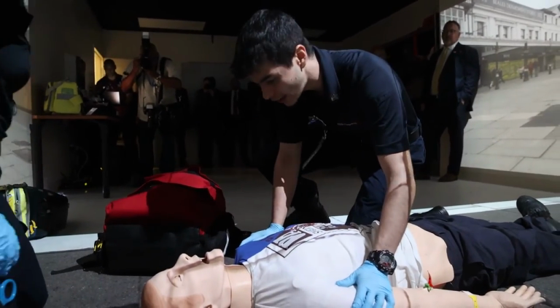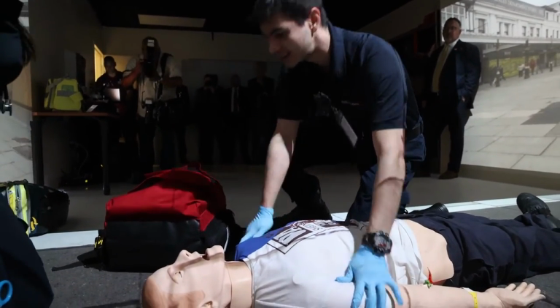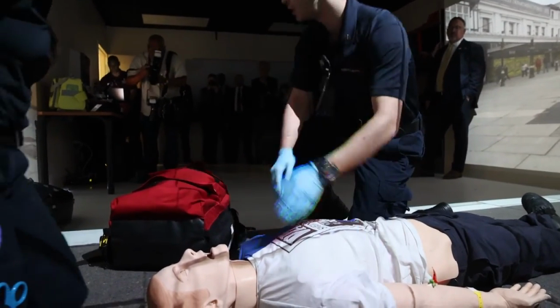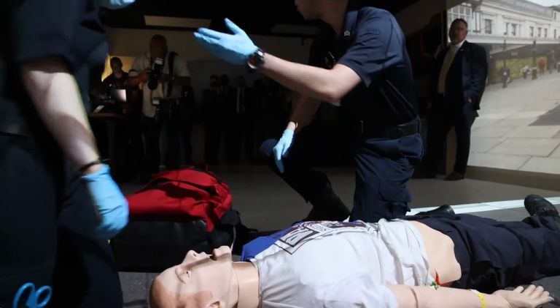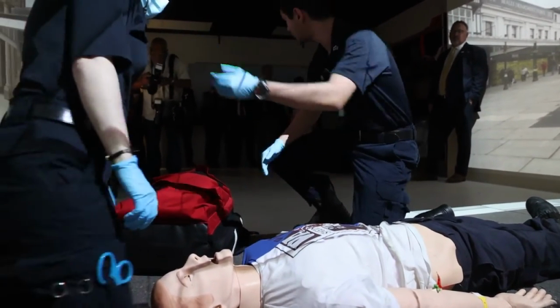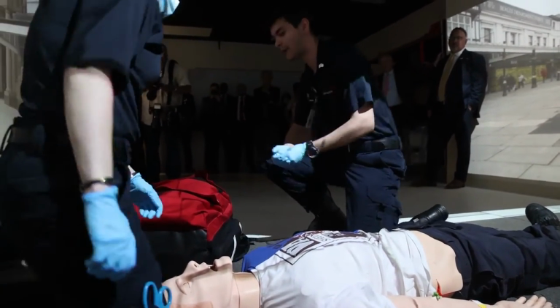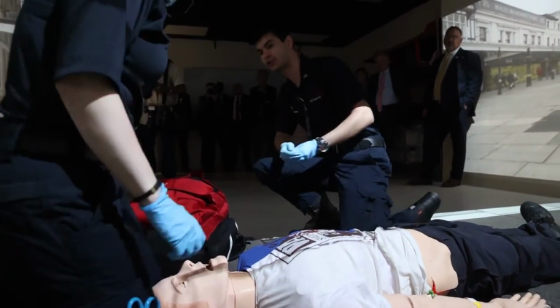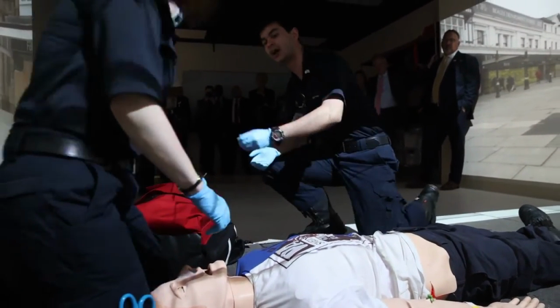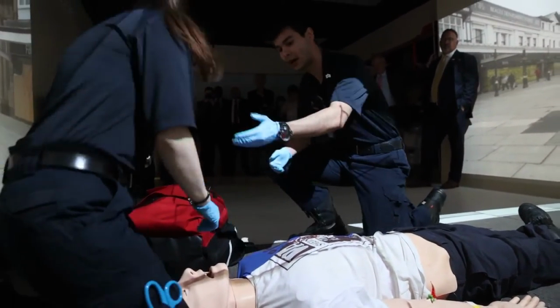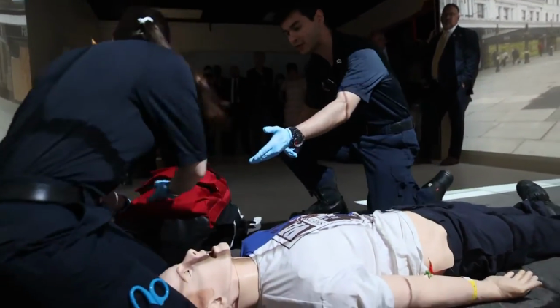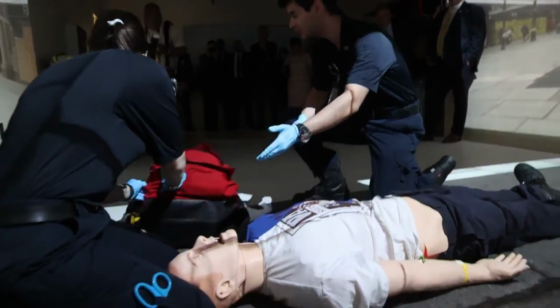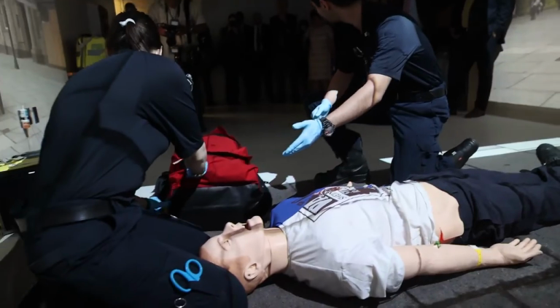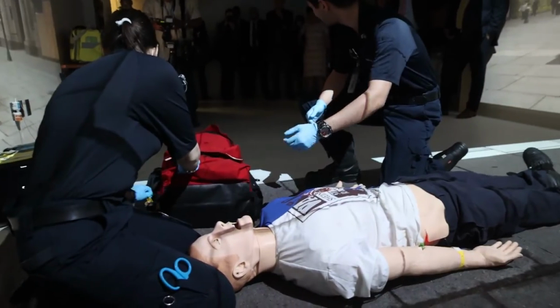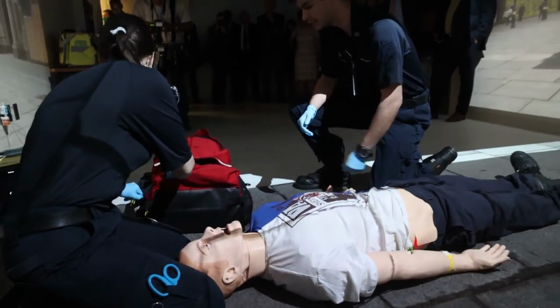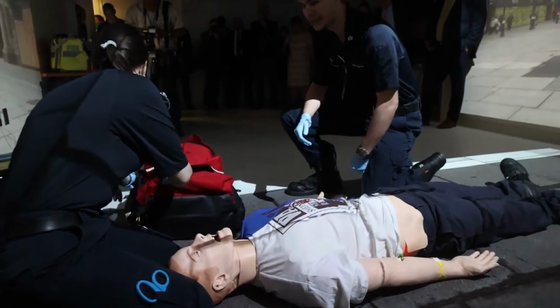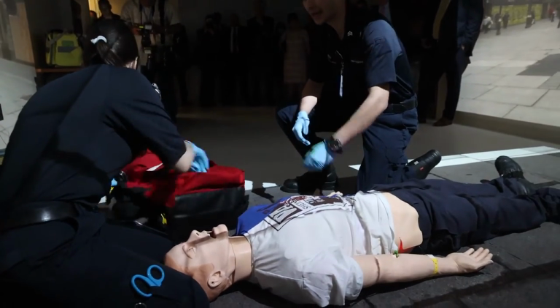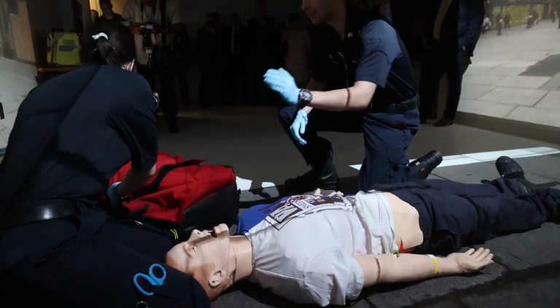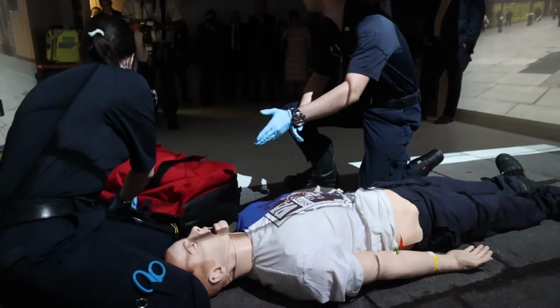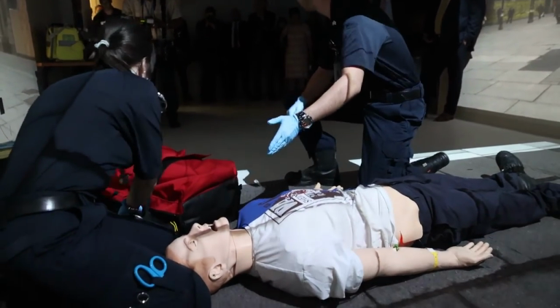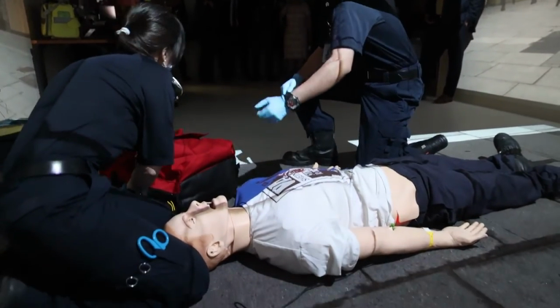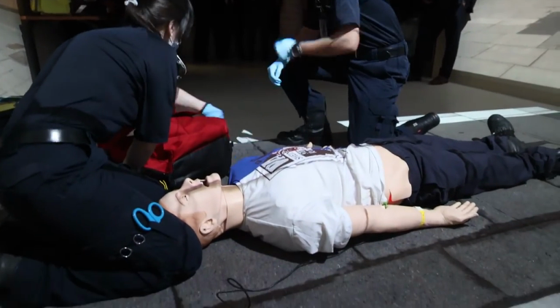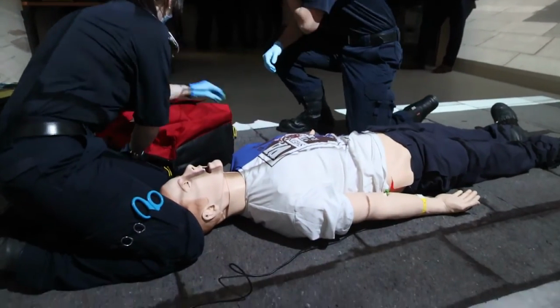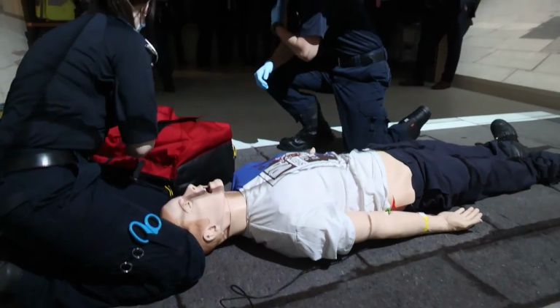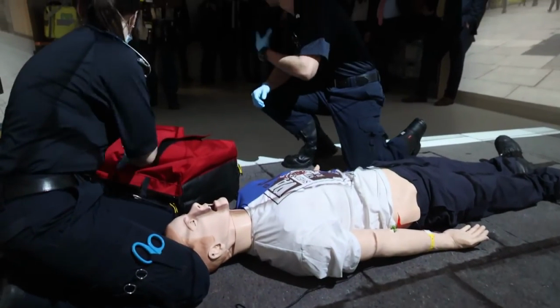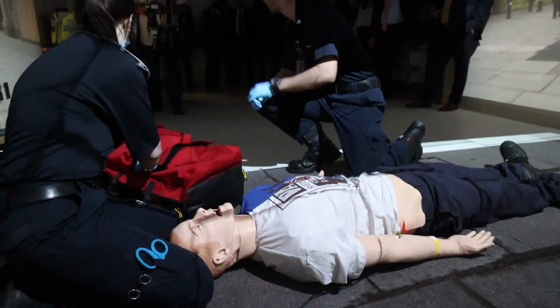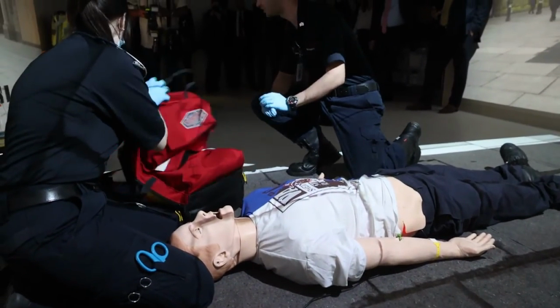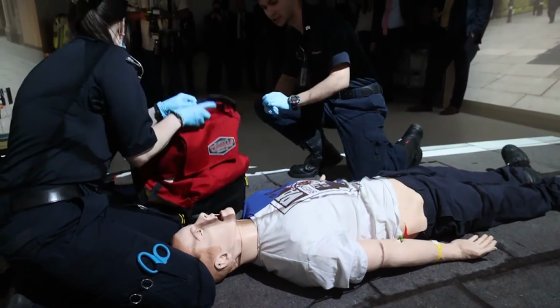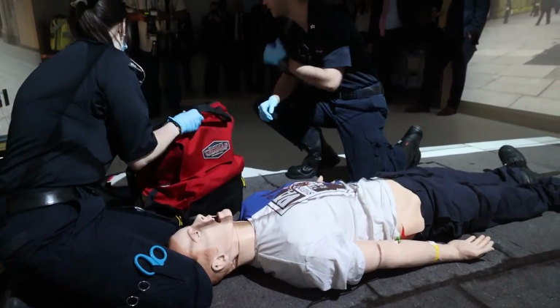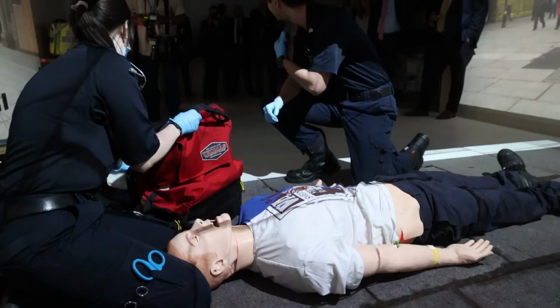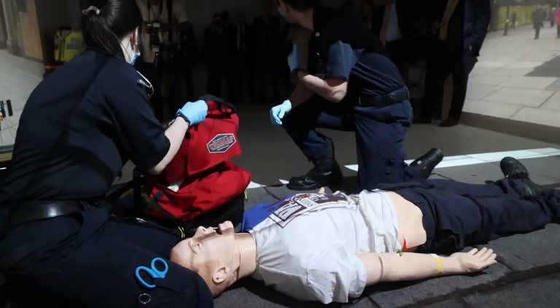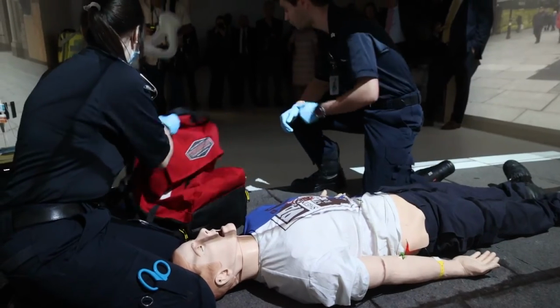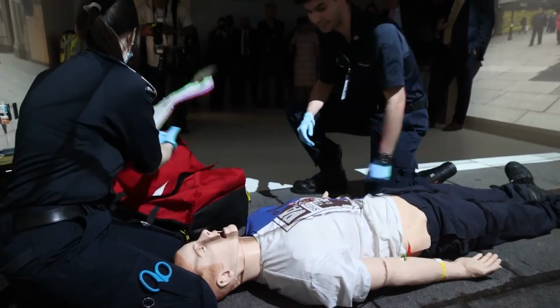At this point, I'm going to instruct my partner to go ahead and grab manual stabilization of C-spine and put a definitive C-collar for protection of the cervical spine.